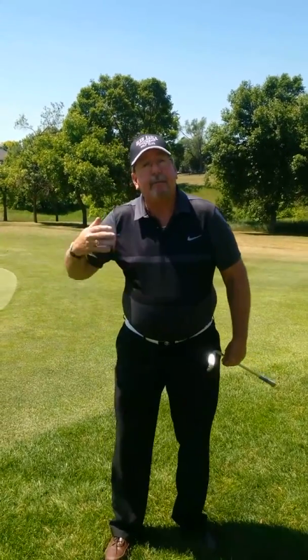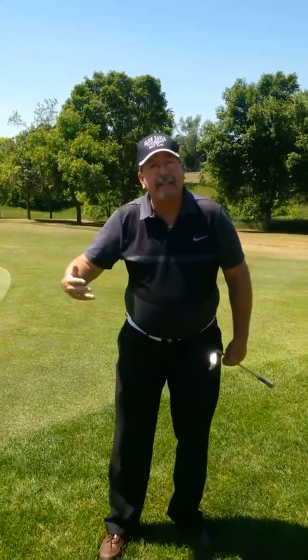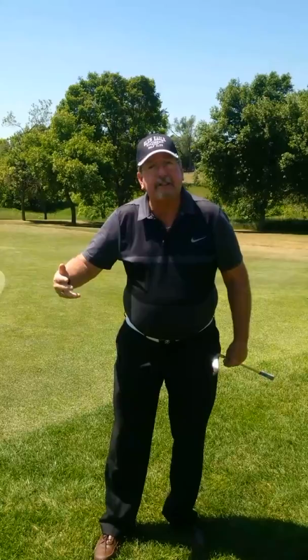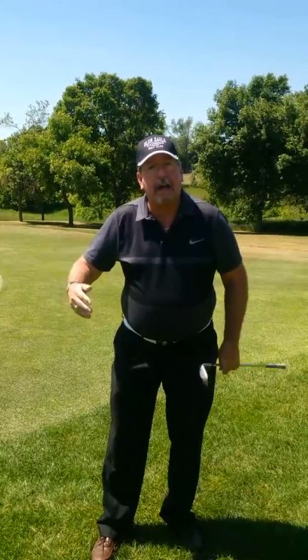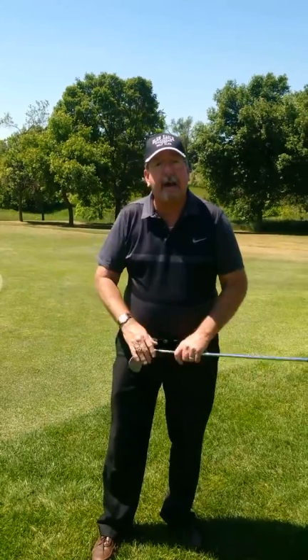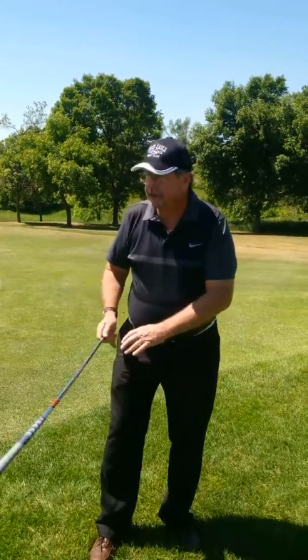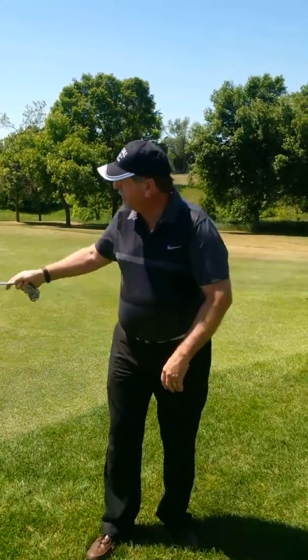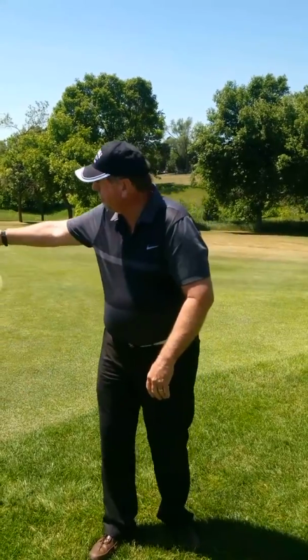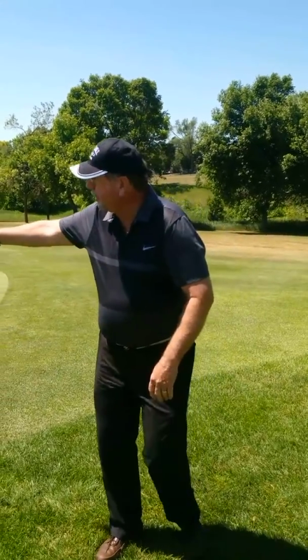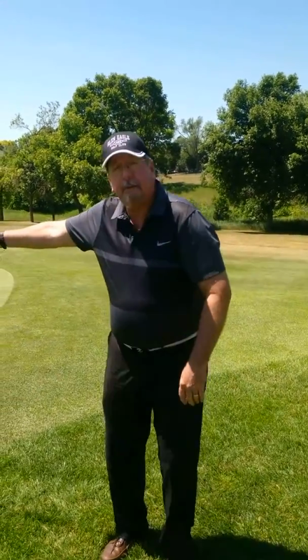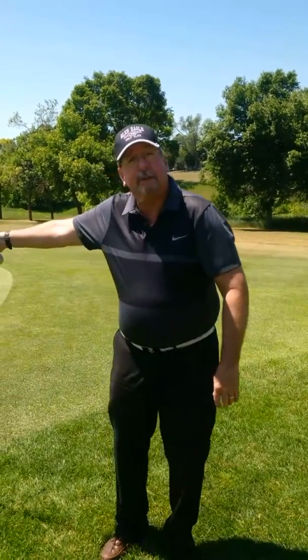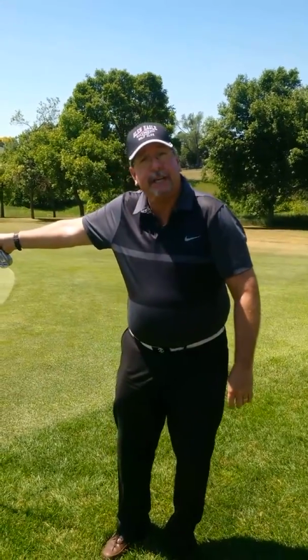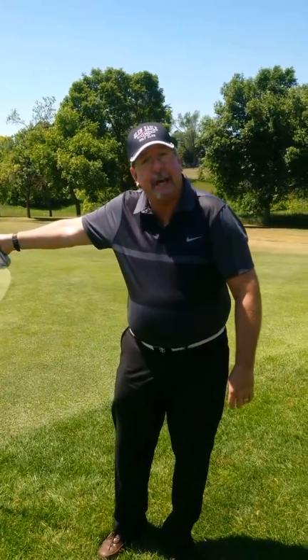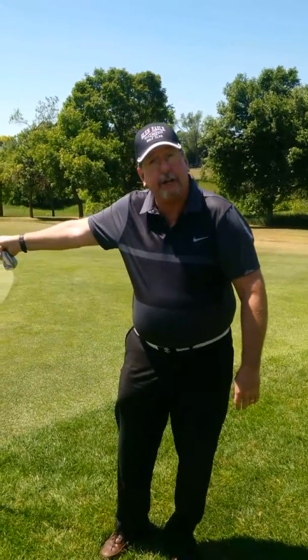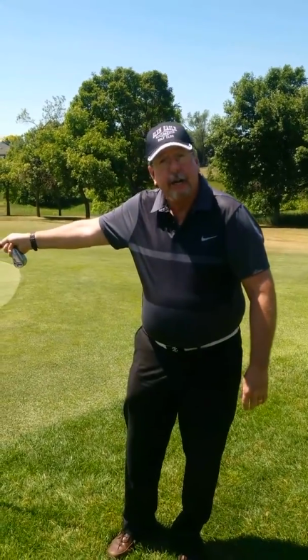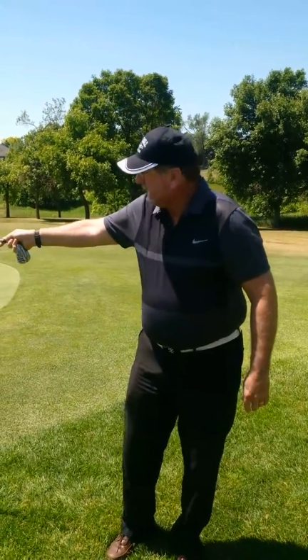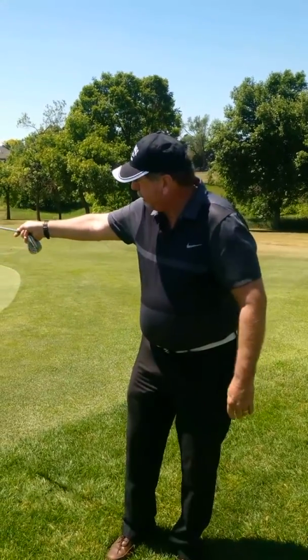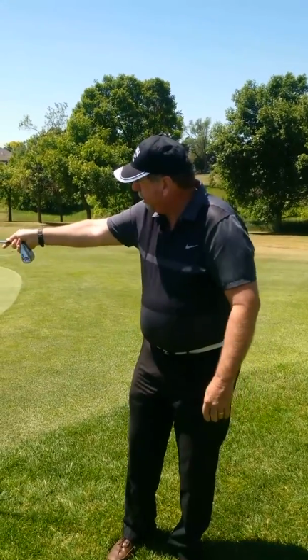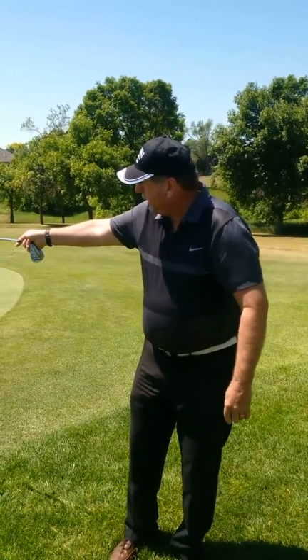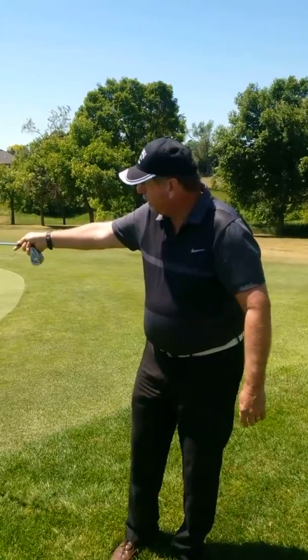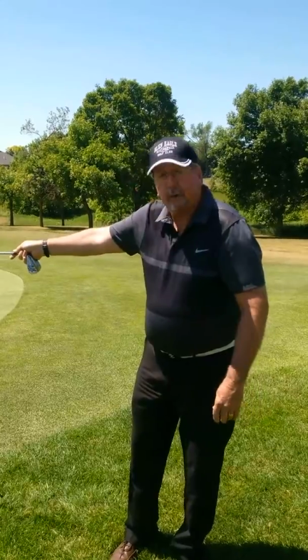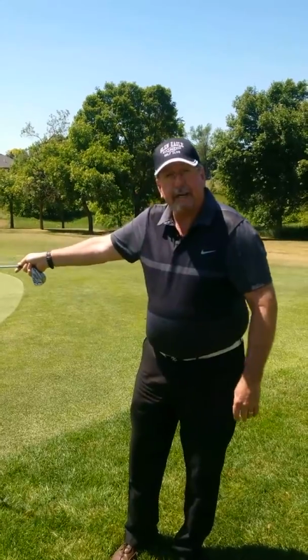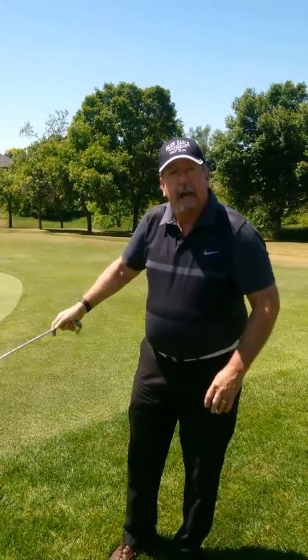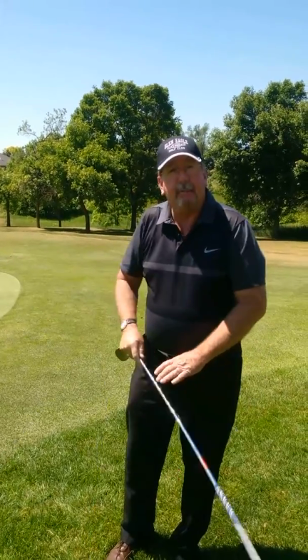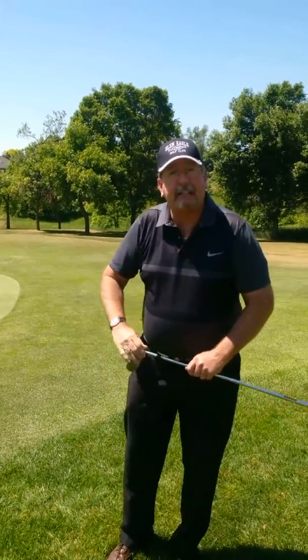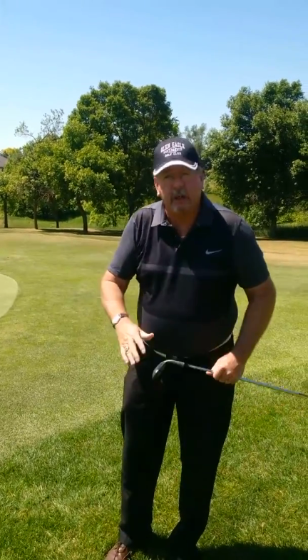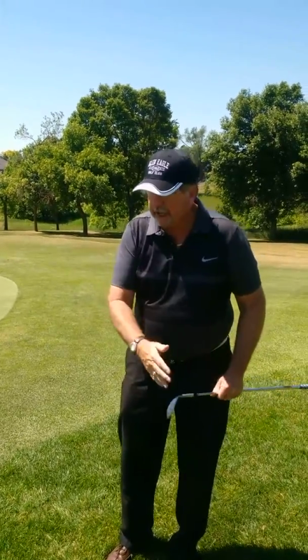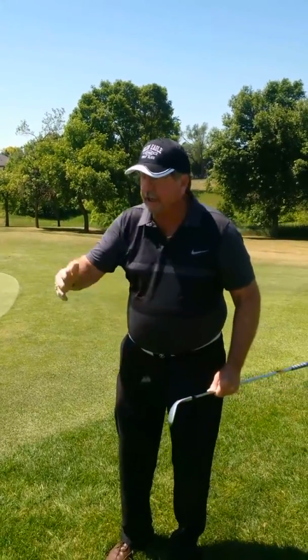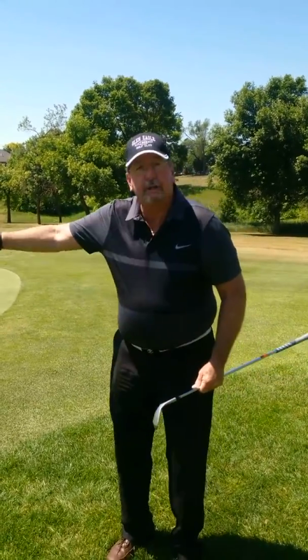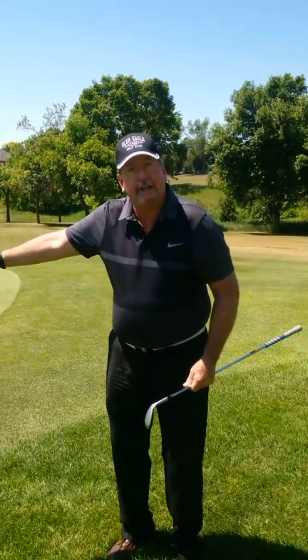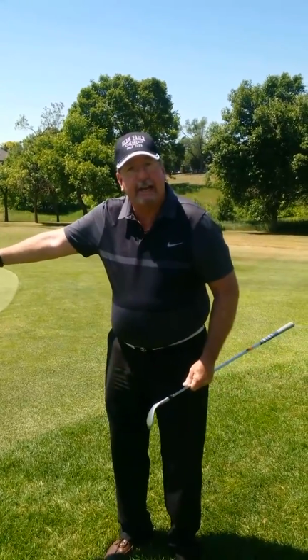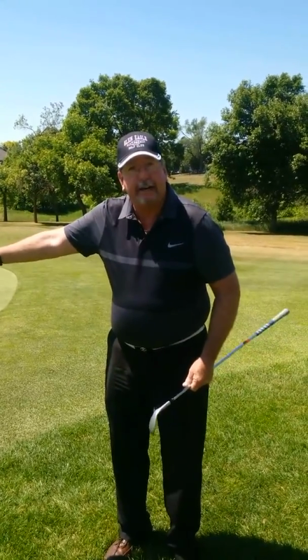Practice this a lot. How you can do it is to put some tees out here on the green and practice hitting it only to that area.